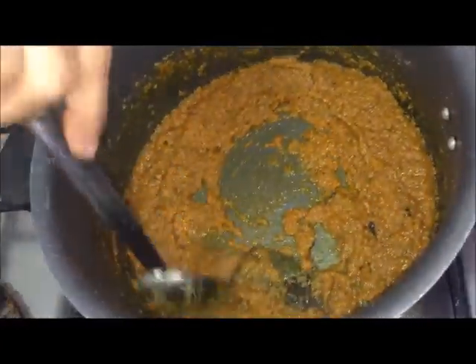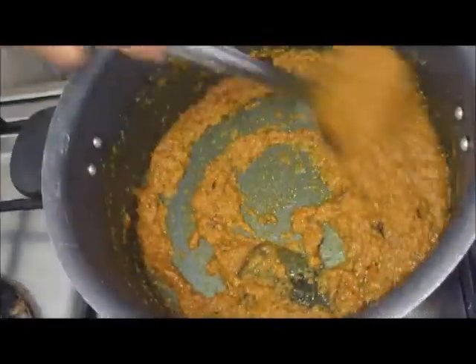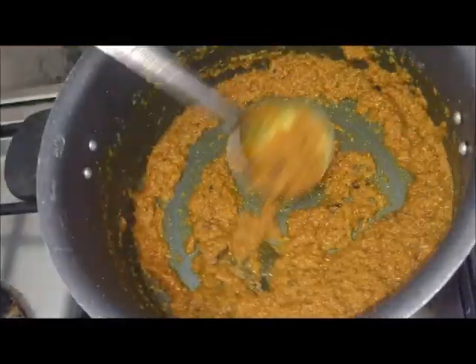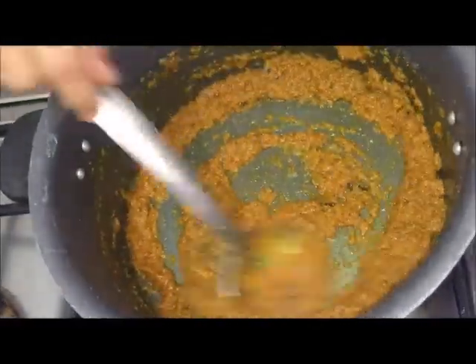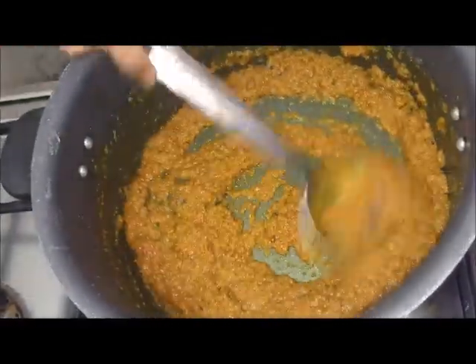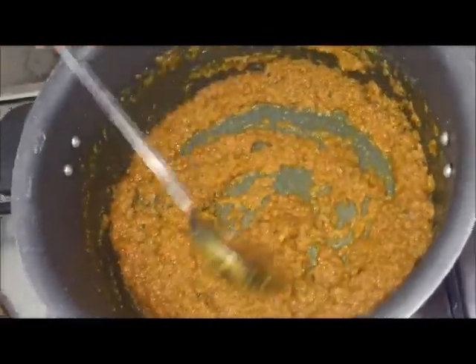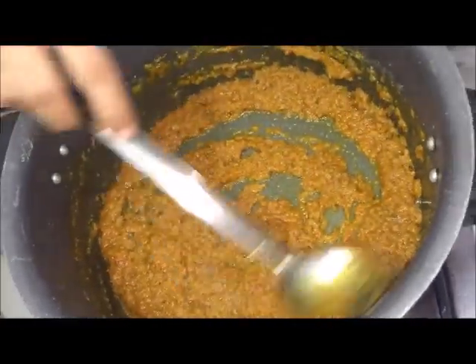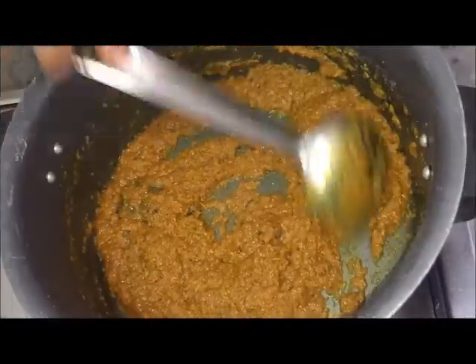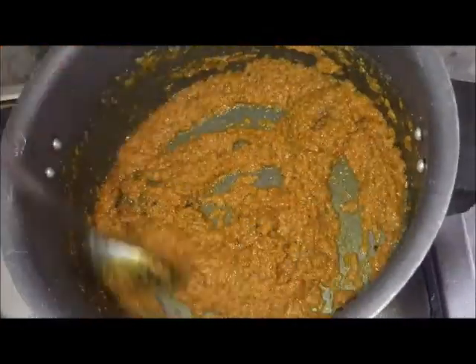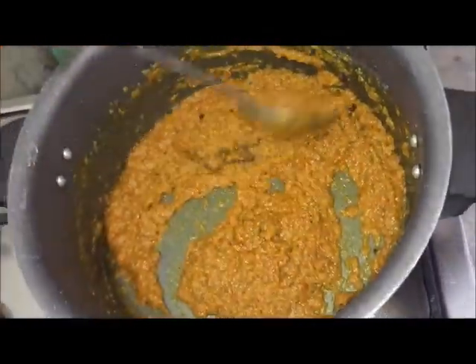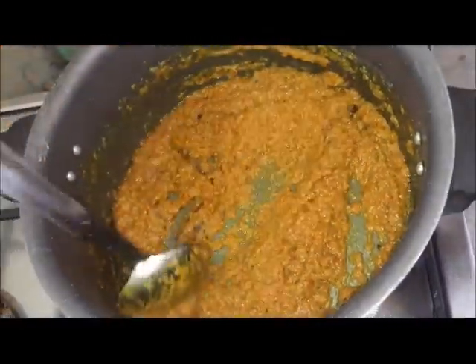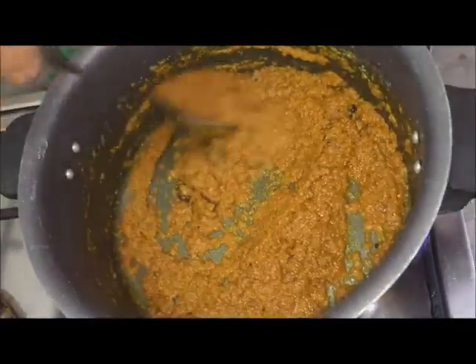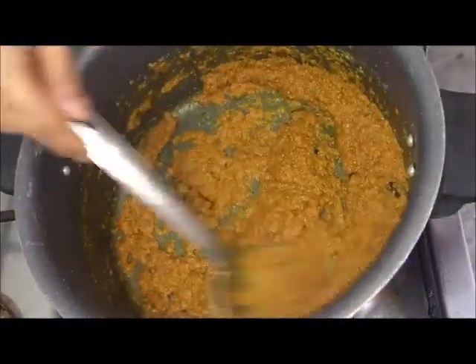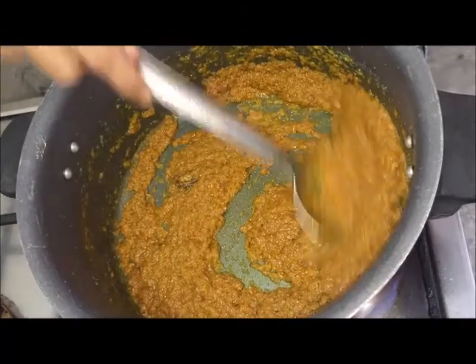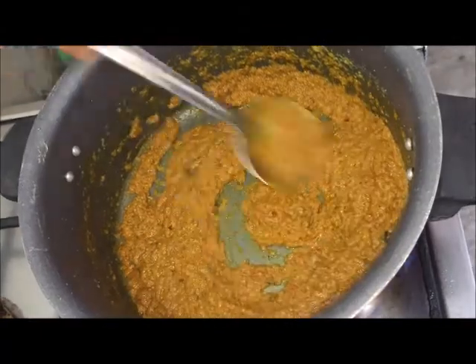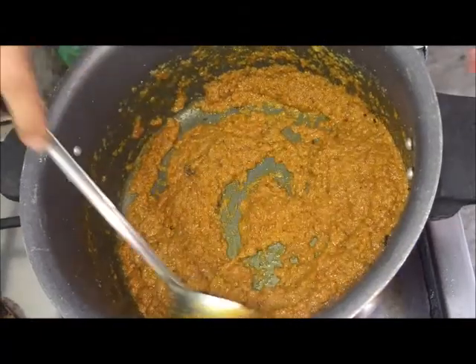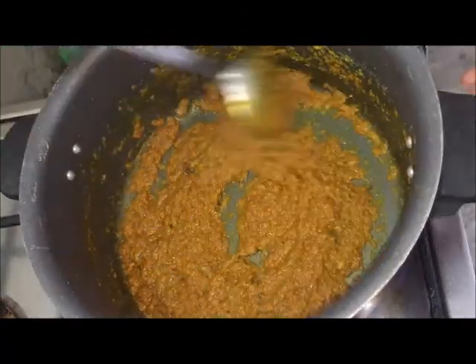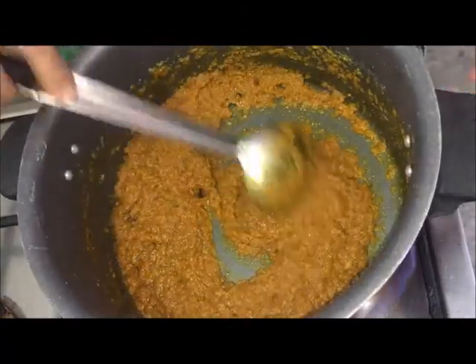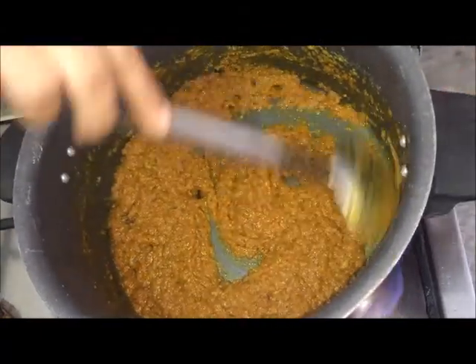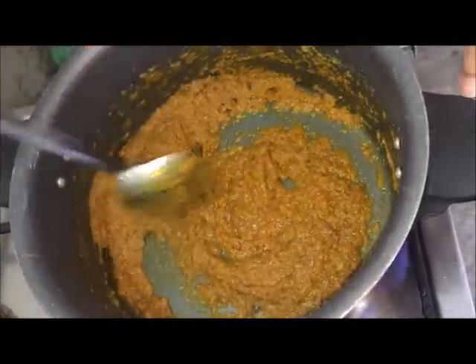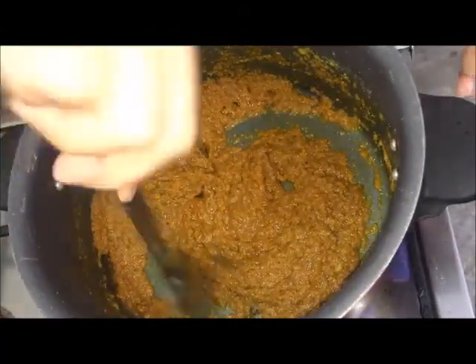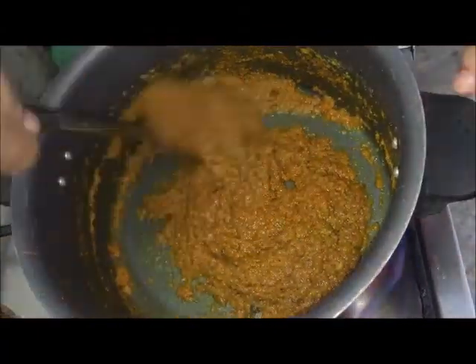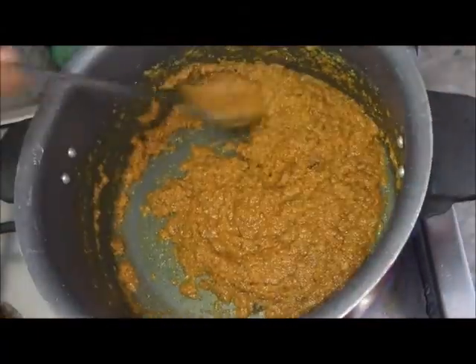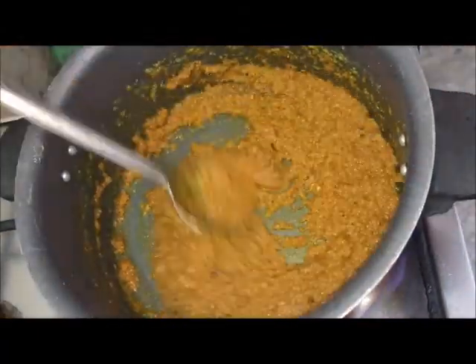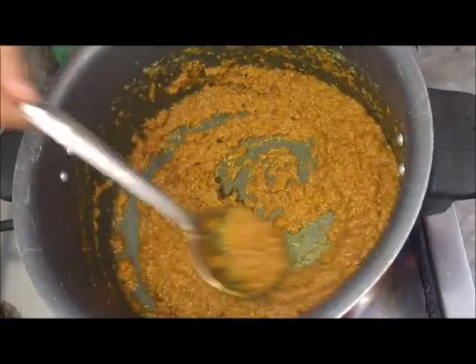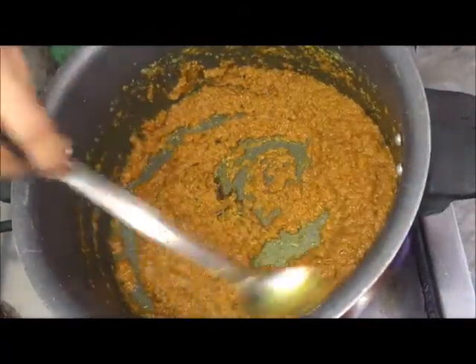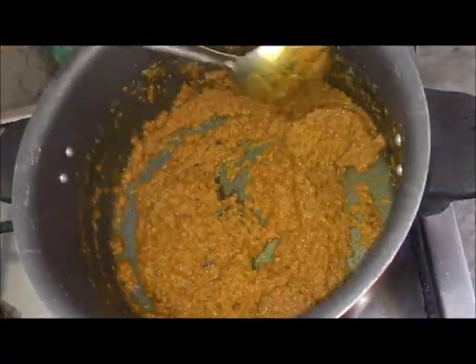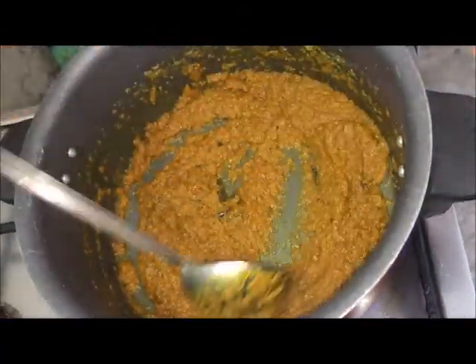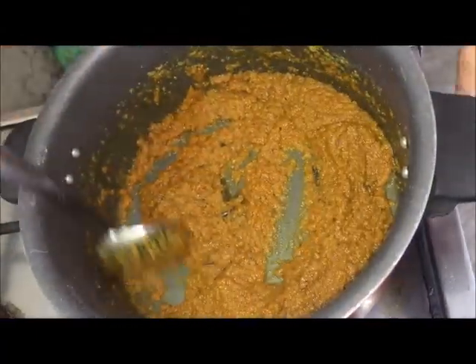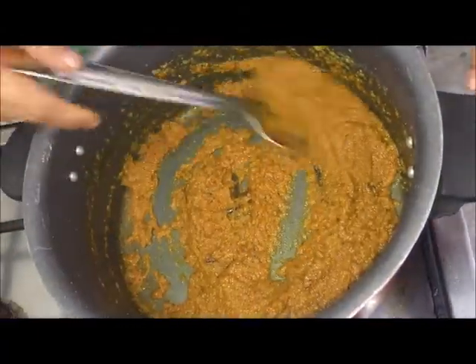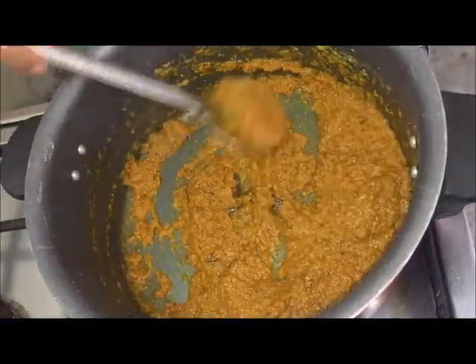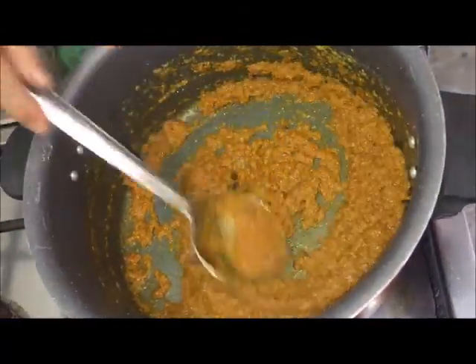If you want to eat the fish, you can eat it. I will eat it.